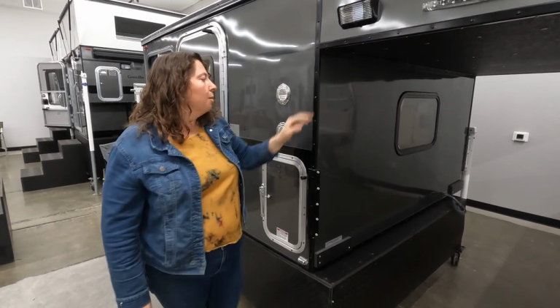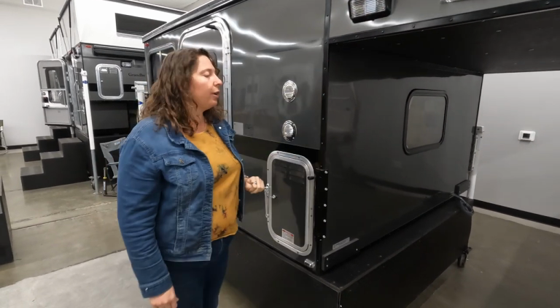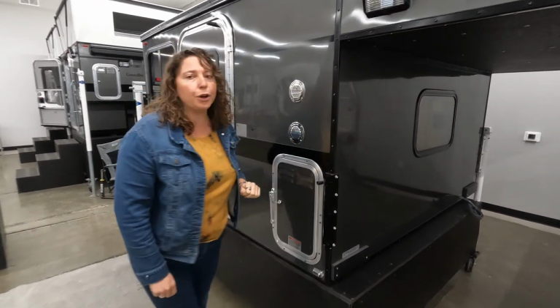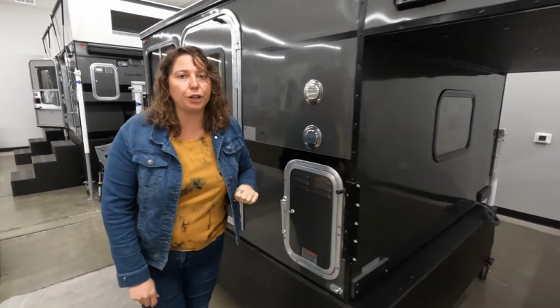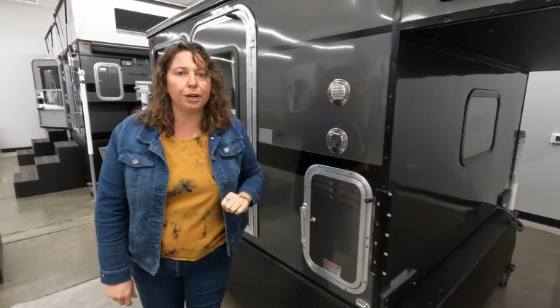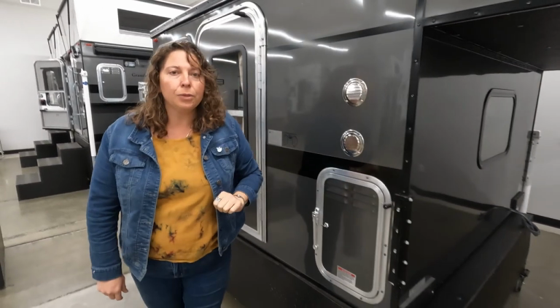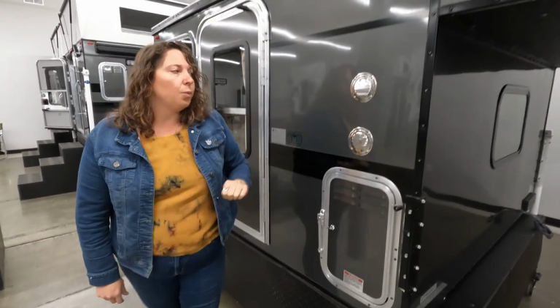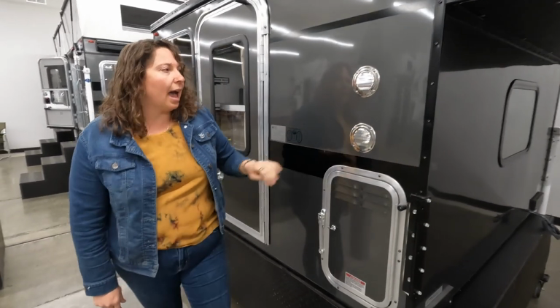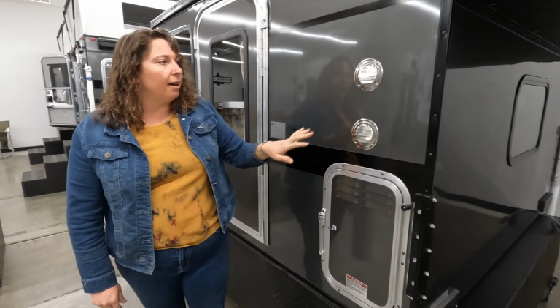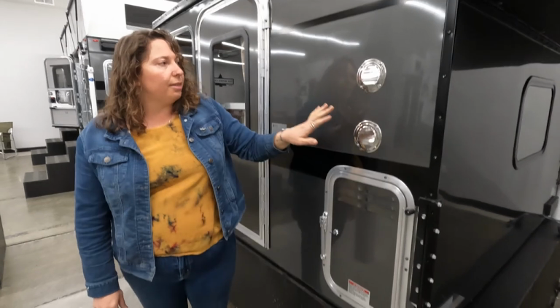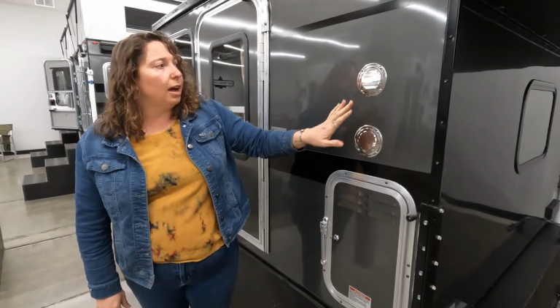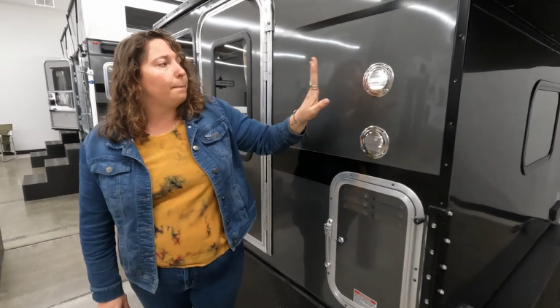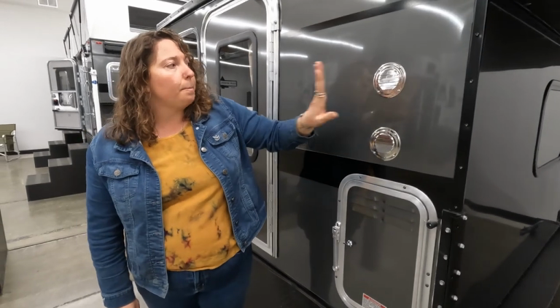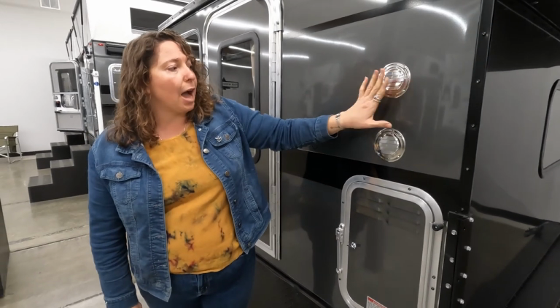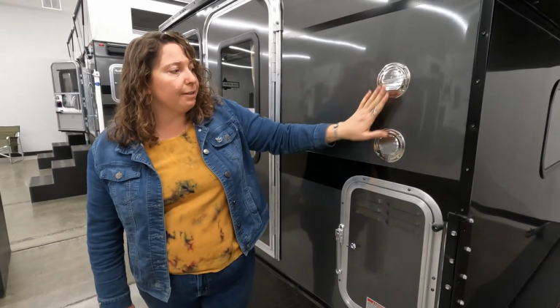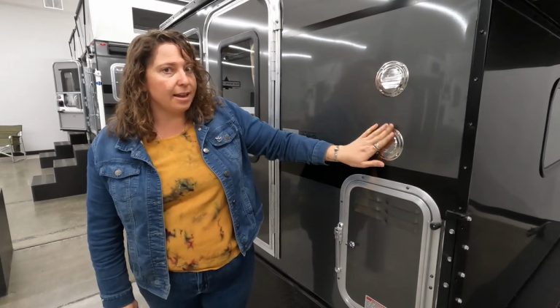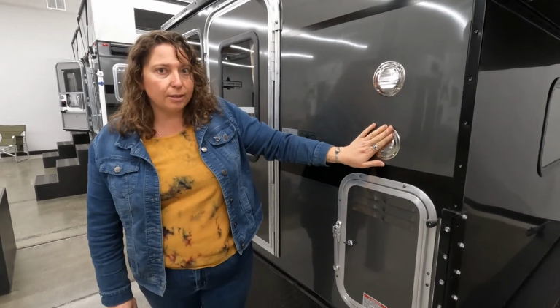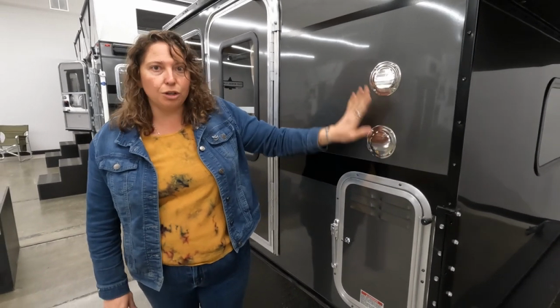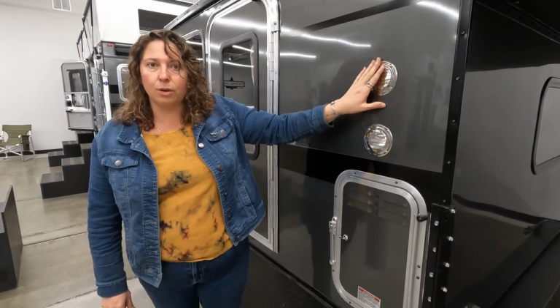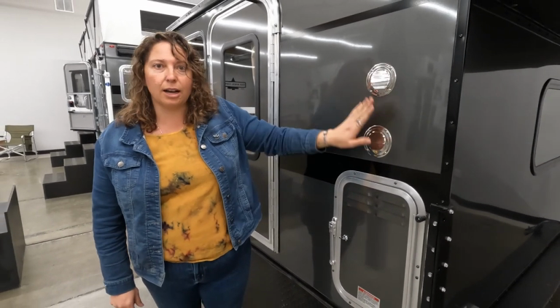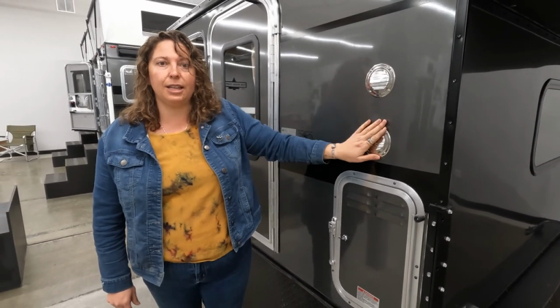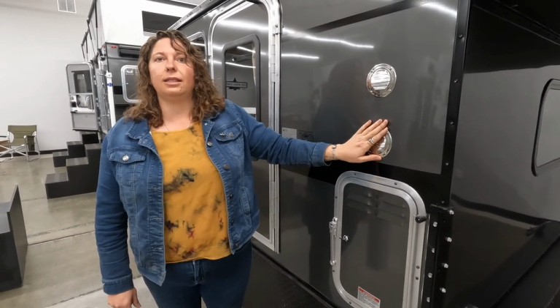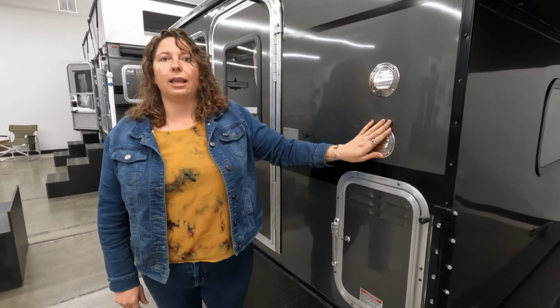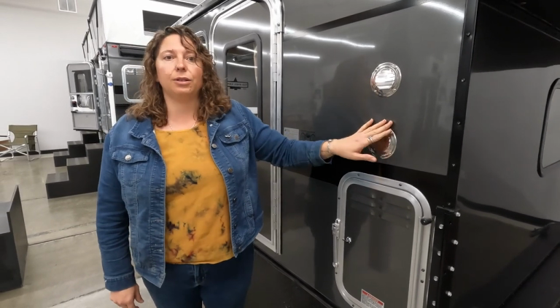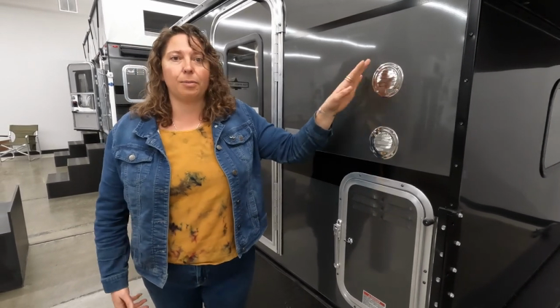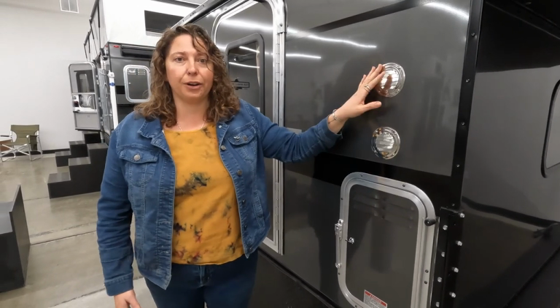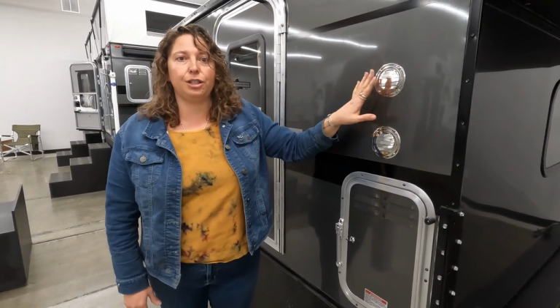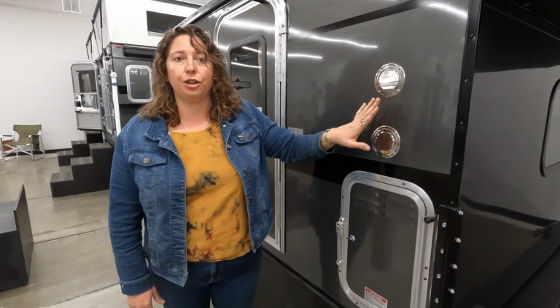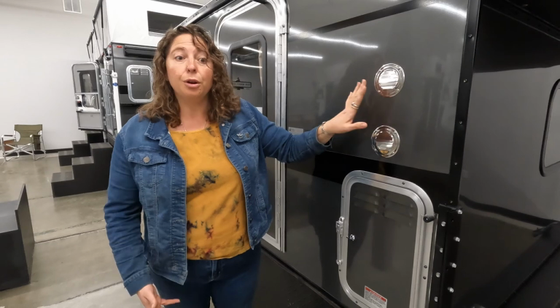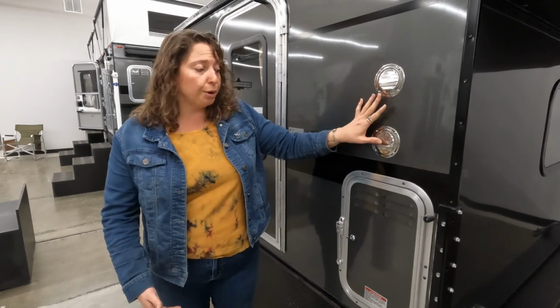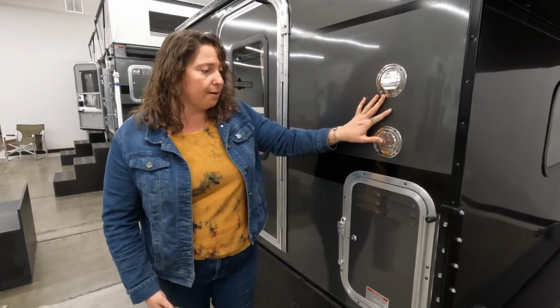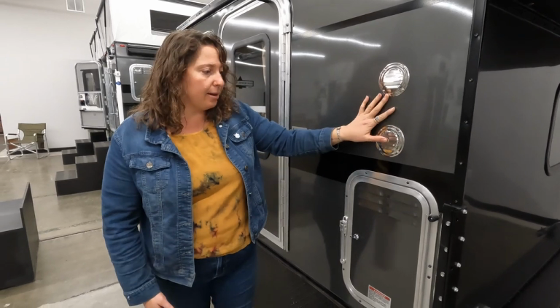Moving on over here, we have the battery vents. You don't want to cover these — this allows for the batteries to breathe and vent.